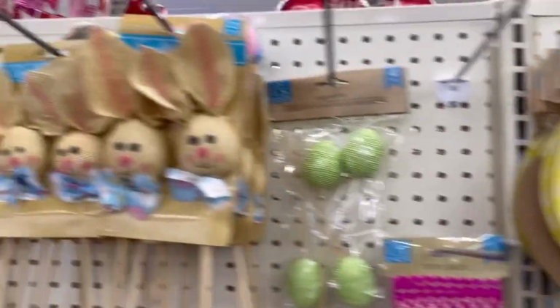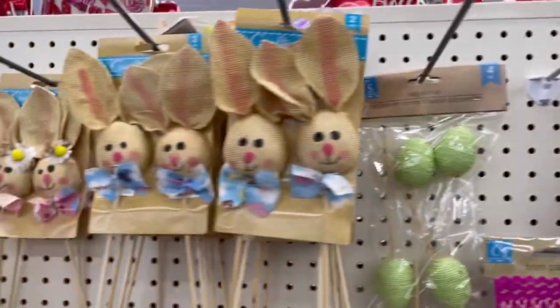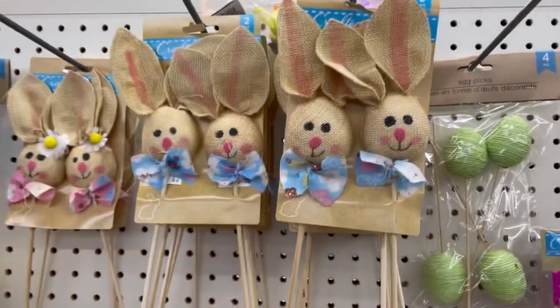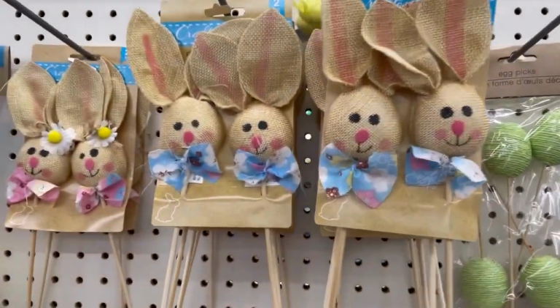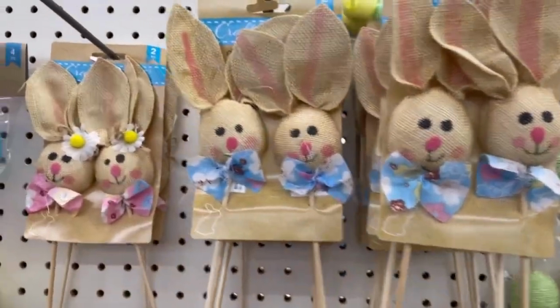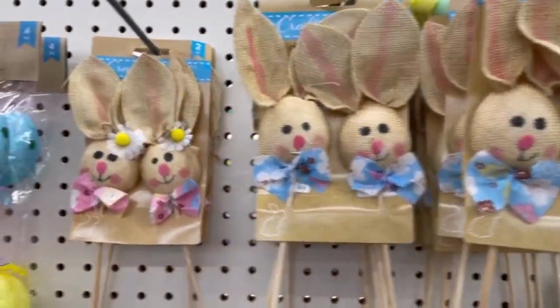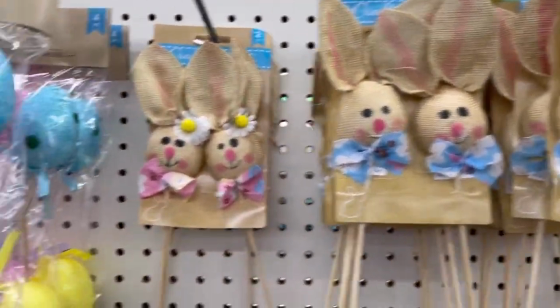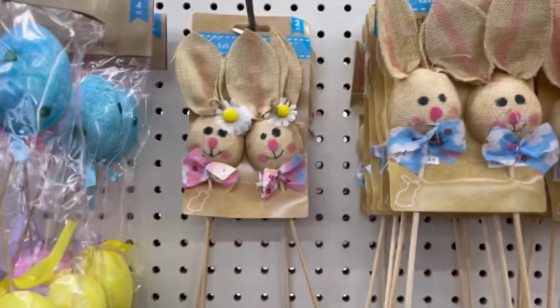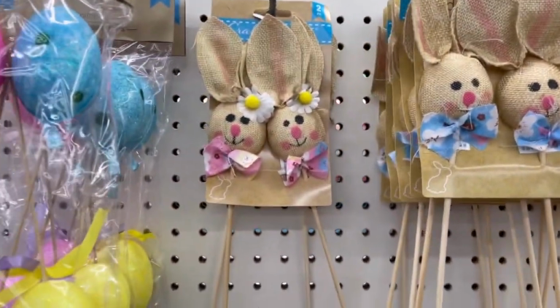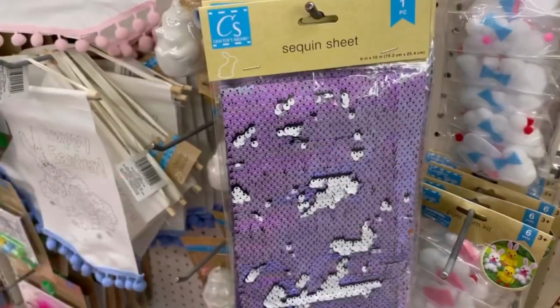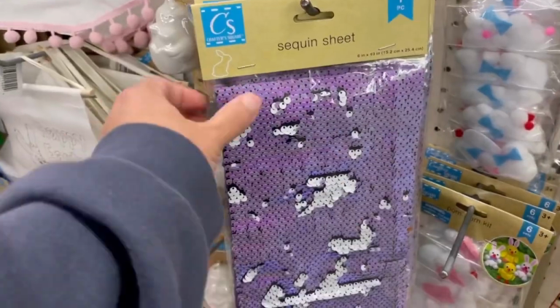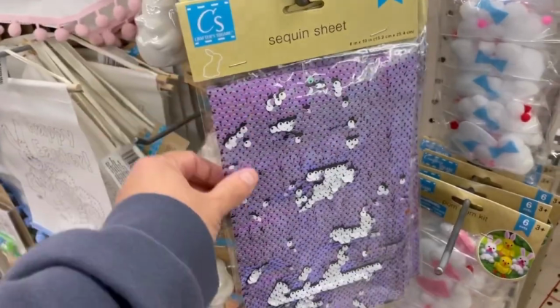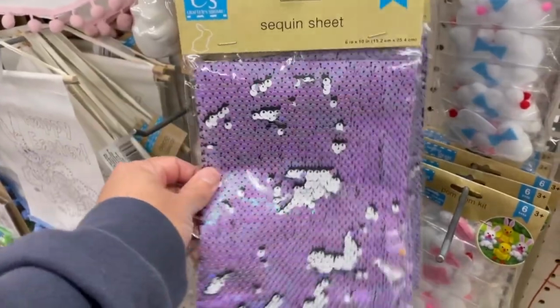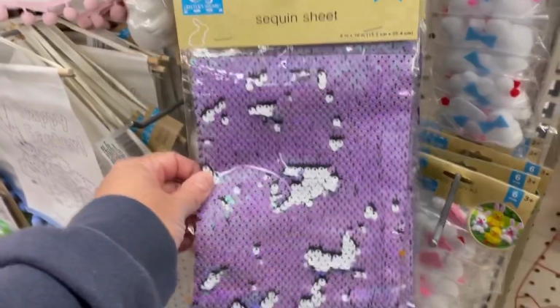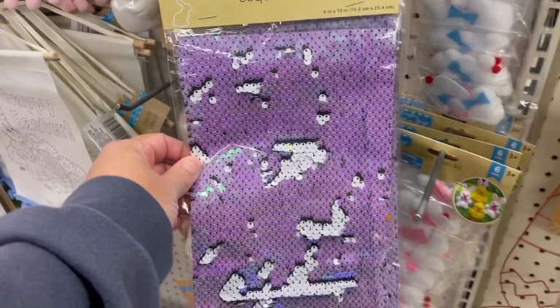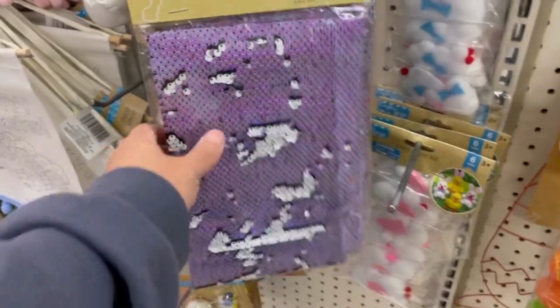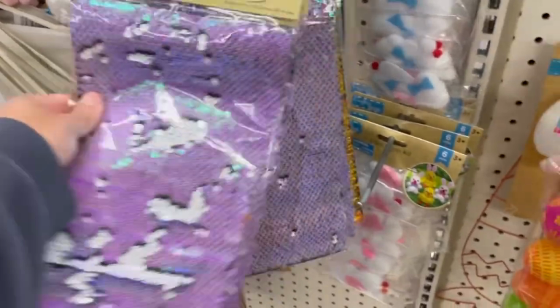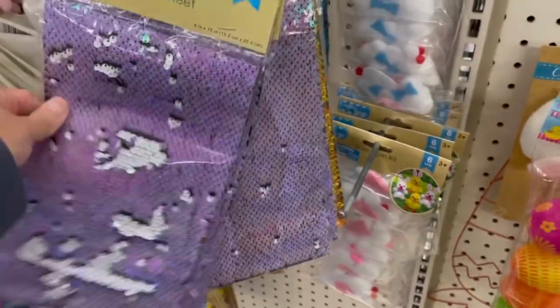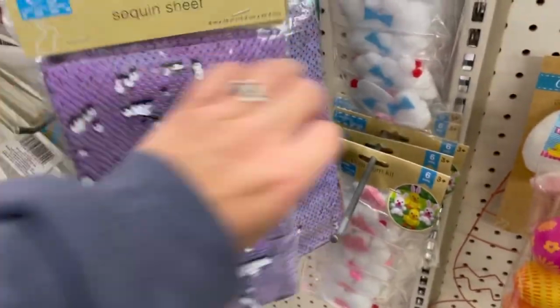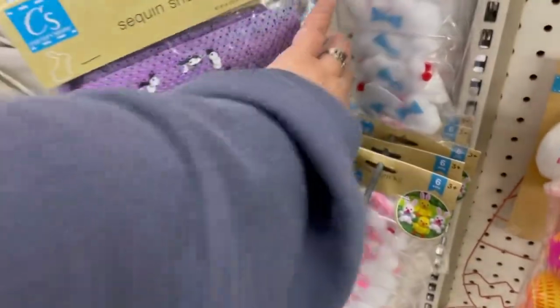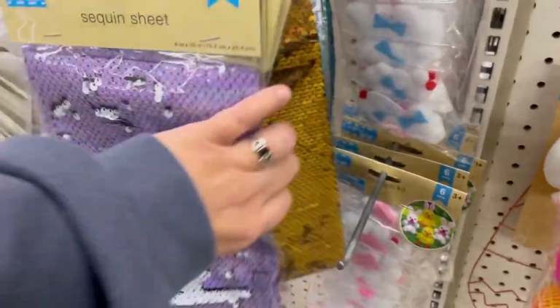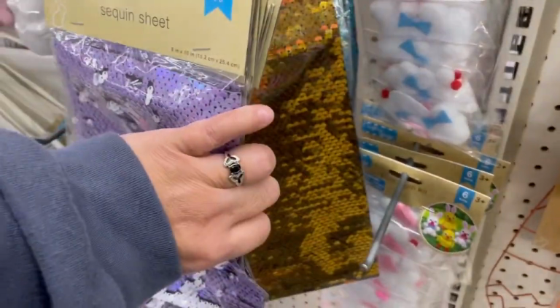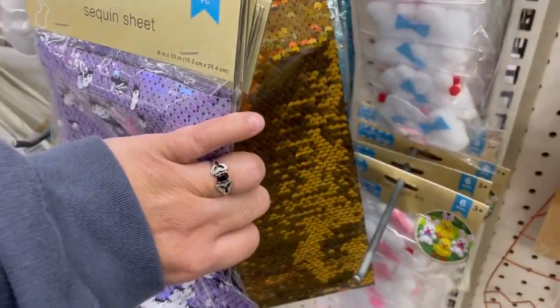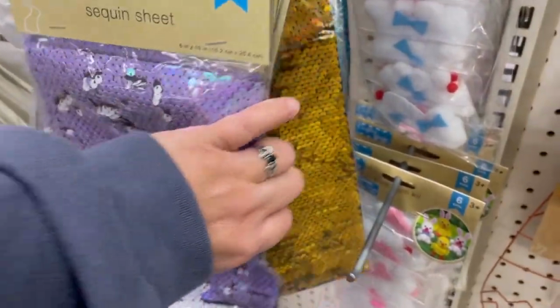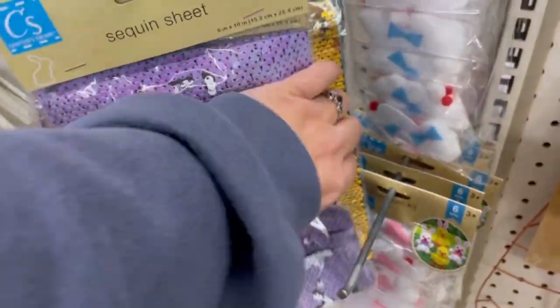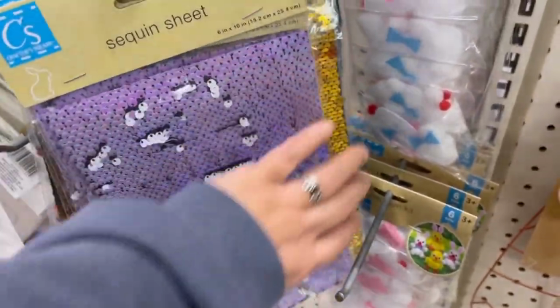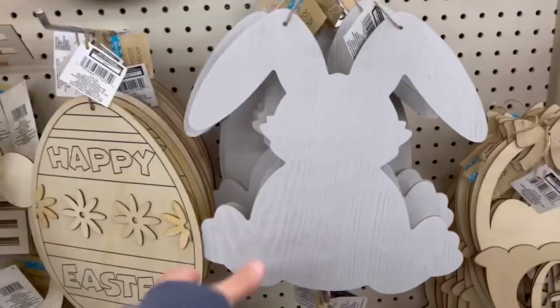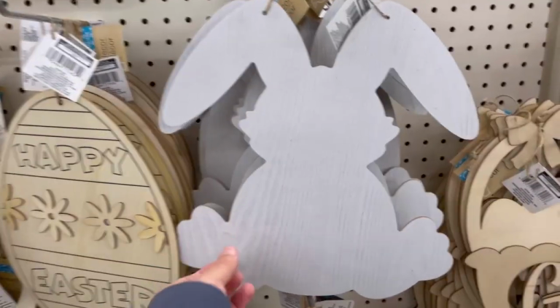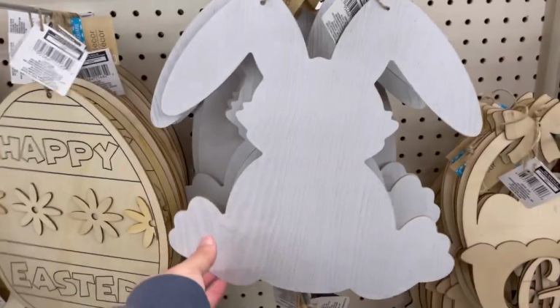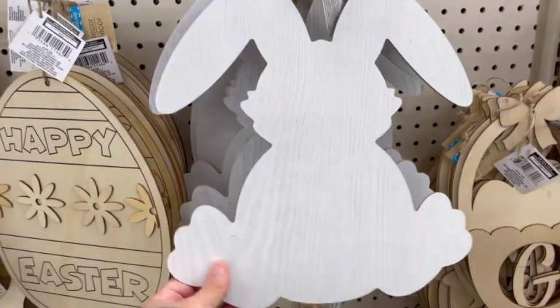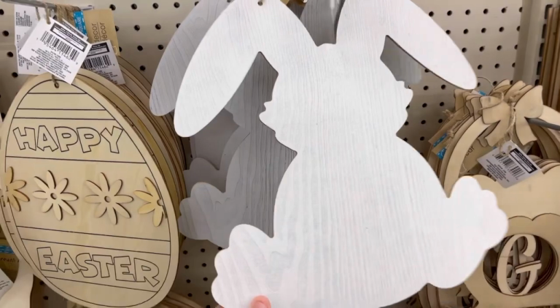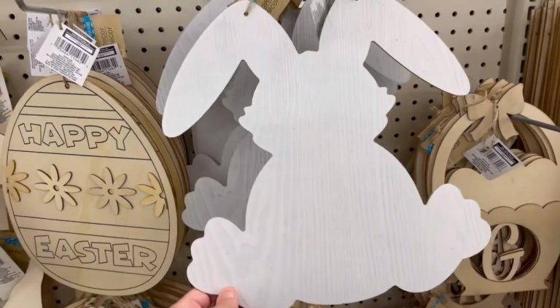Look at these. Look at they have sequined sheets. Look at the camera. Oh my god, these are so cute.